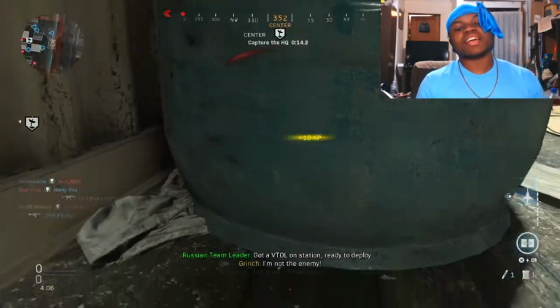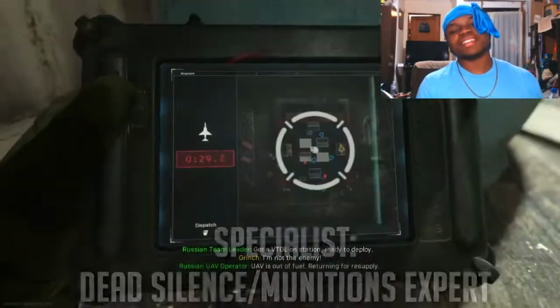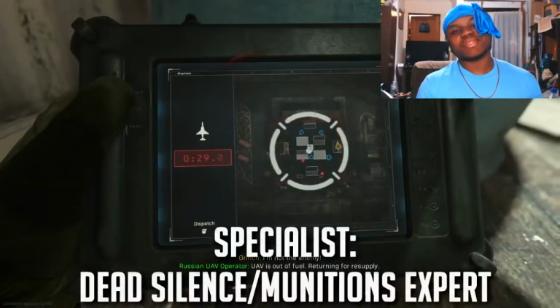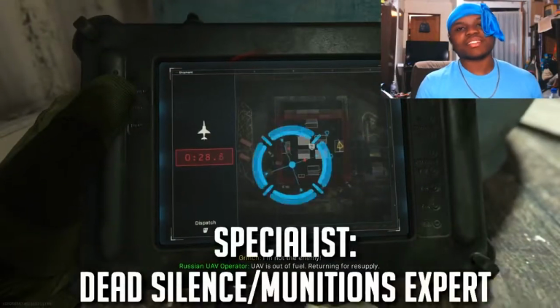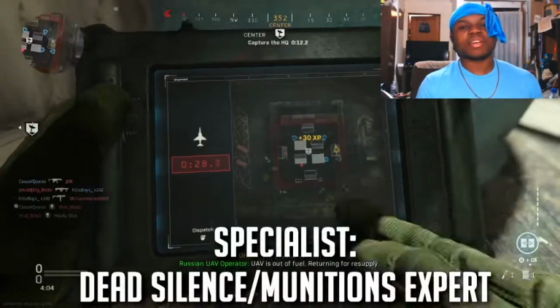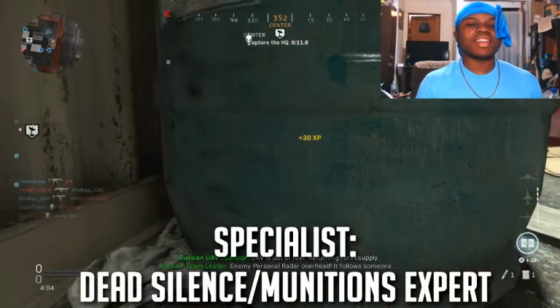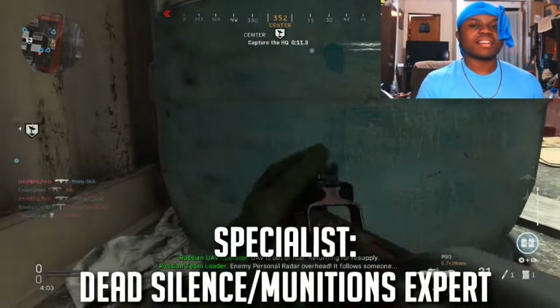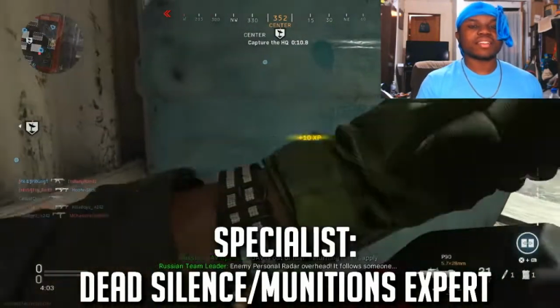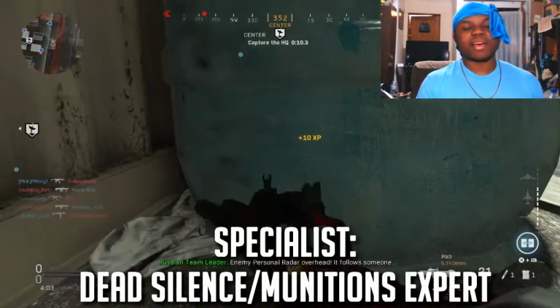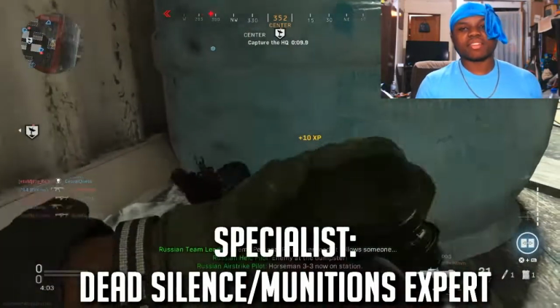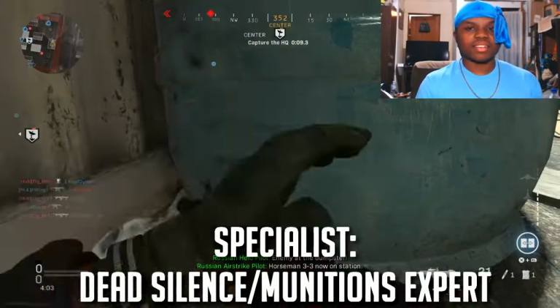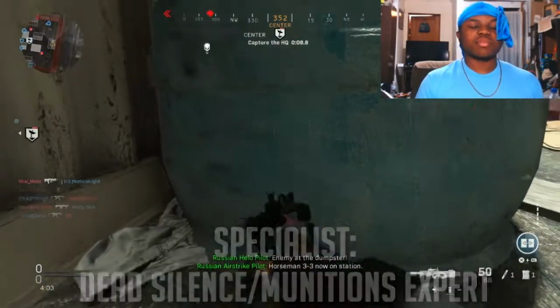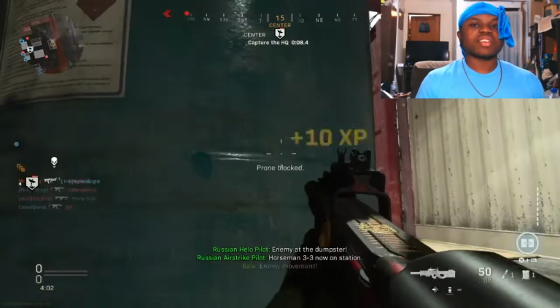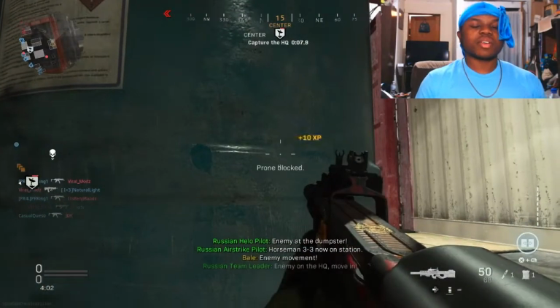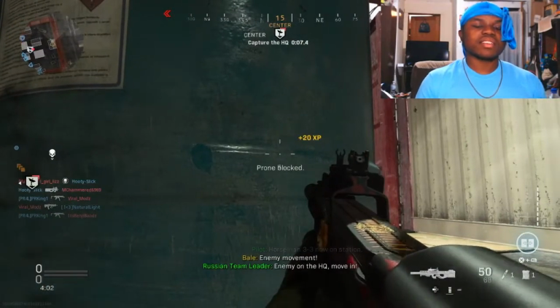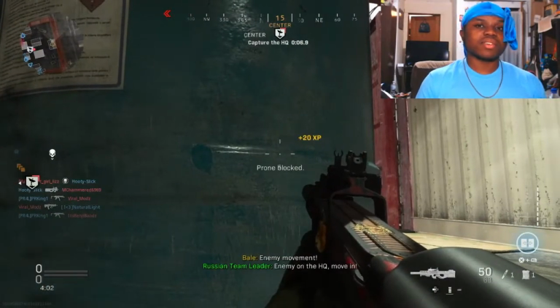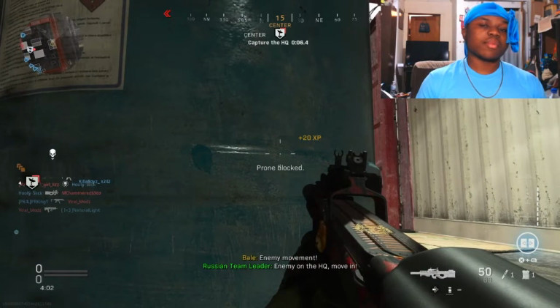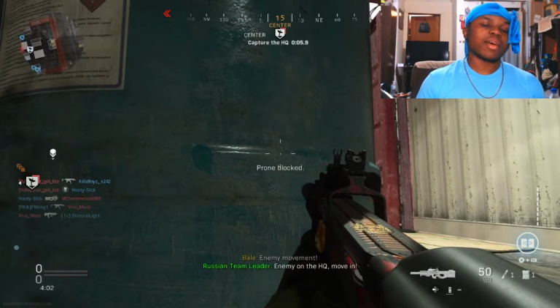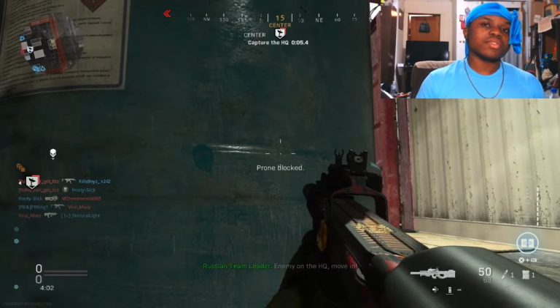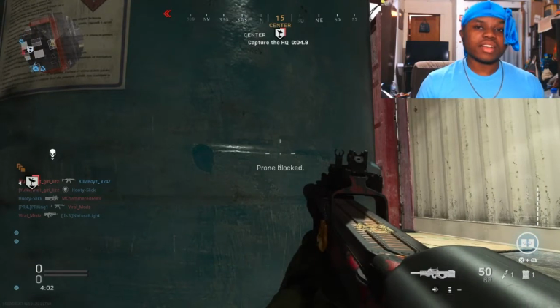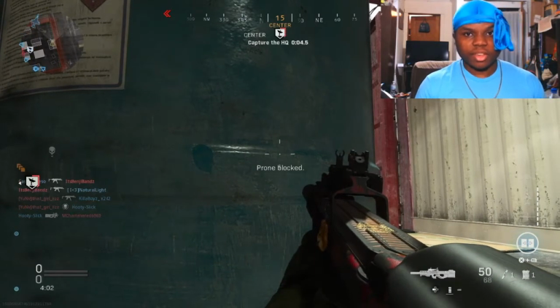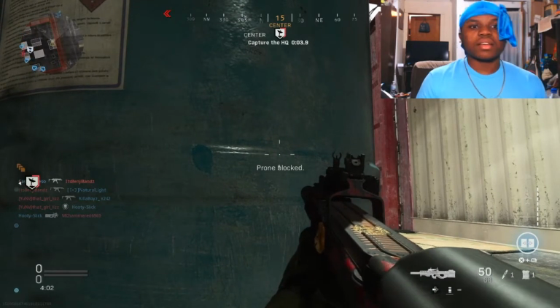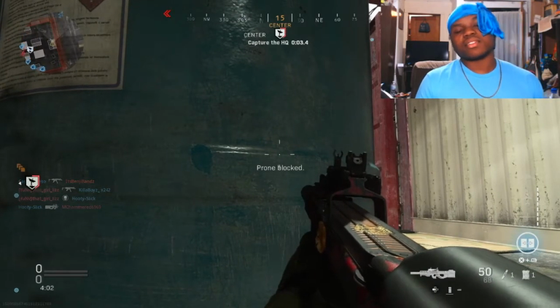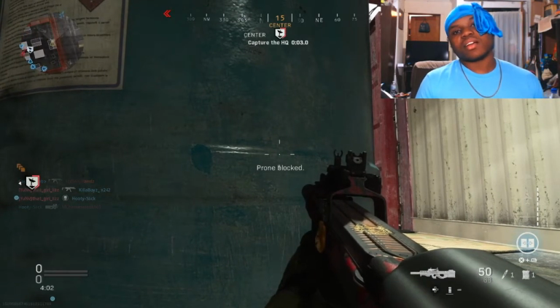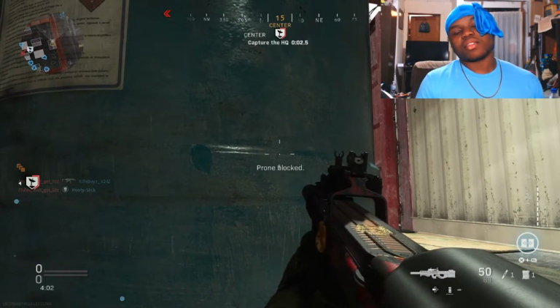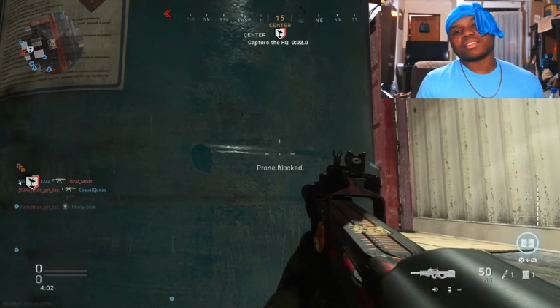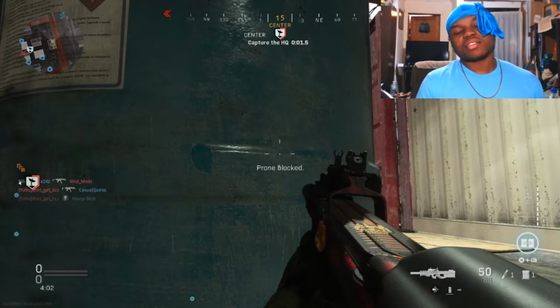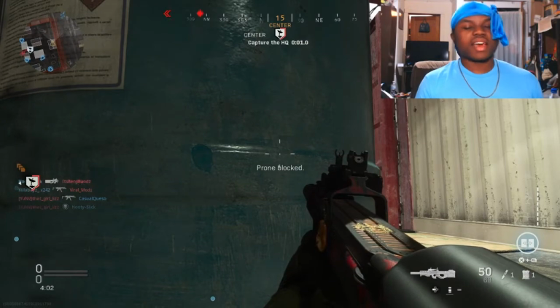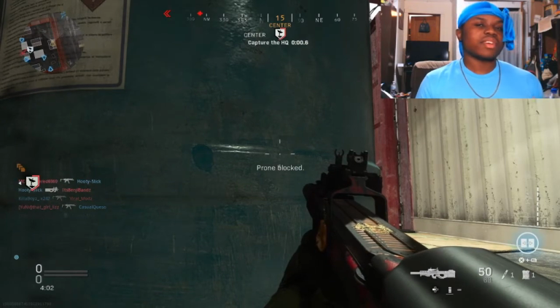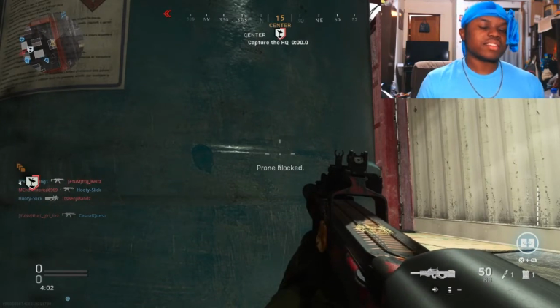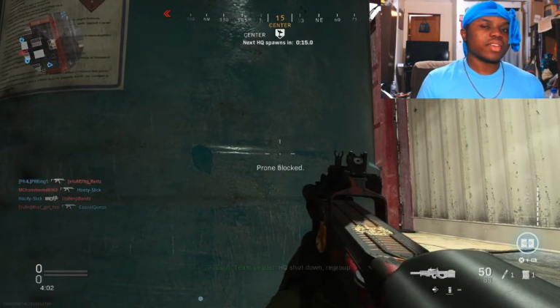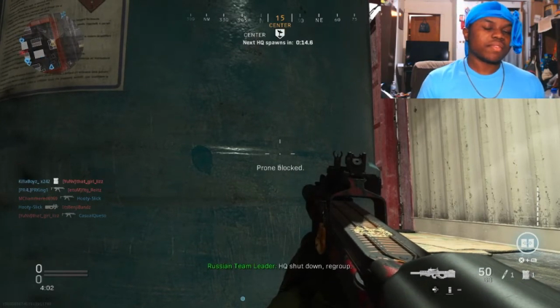For my specialist I use Dead Silence and Munitions Expert. Dead Silence so I can sneak up behind enemies and take their goodies, and Munitions Expert because this gun runs through ammo like a pack of wolves at a Chinese buffet. With all of that out of the way, let's take a look at the actual P90 itself.